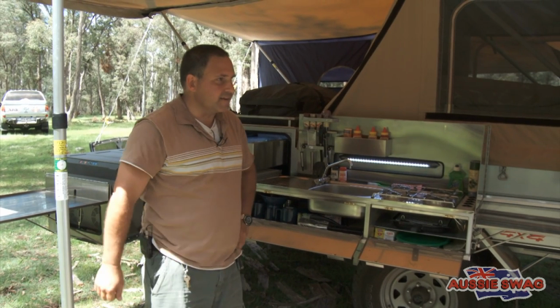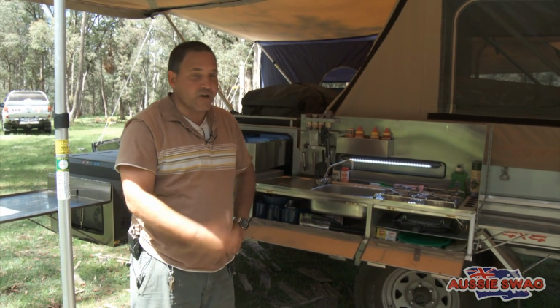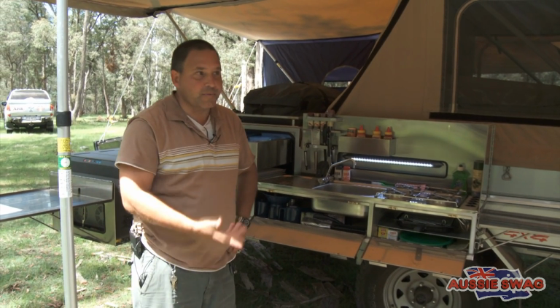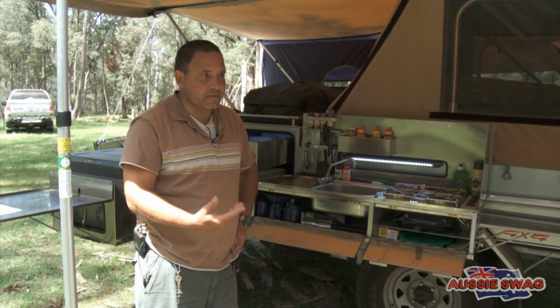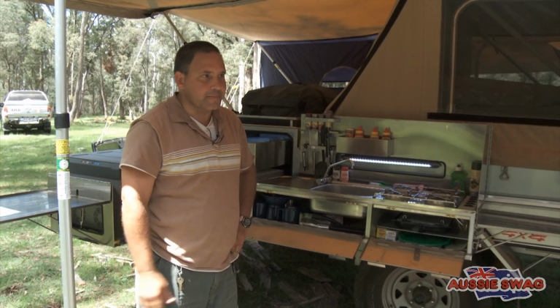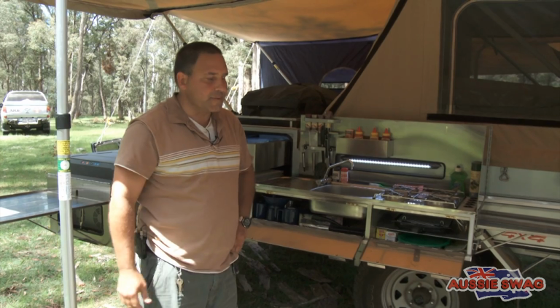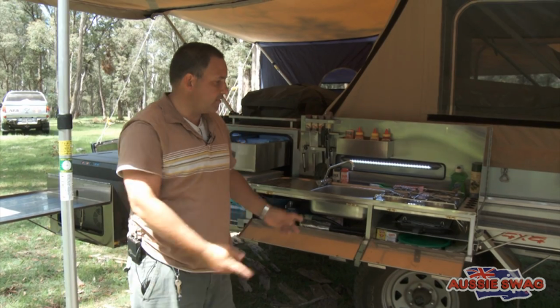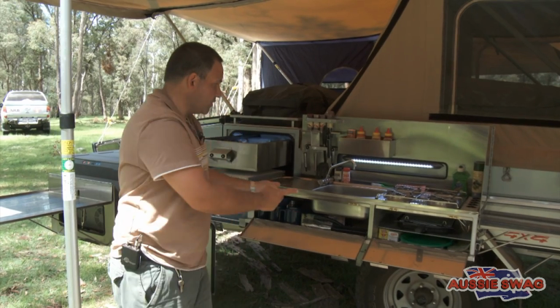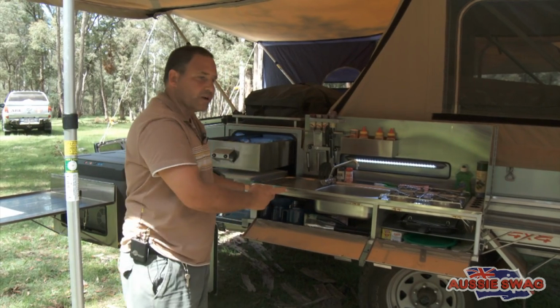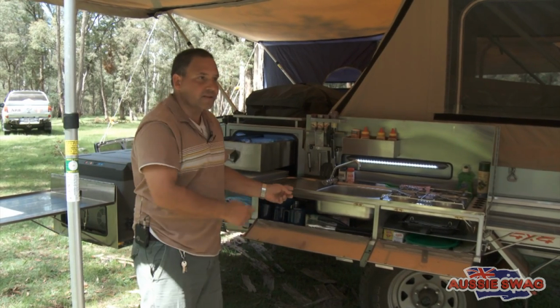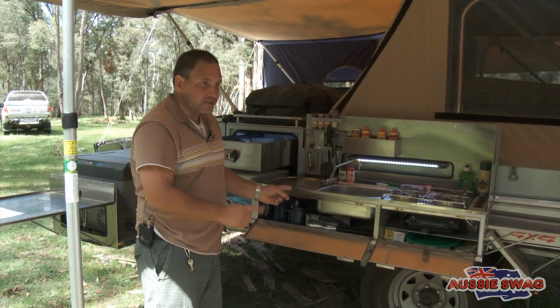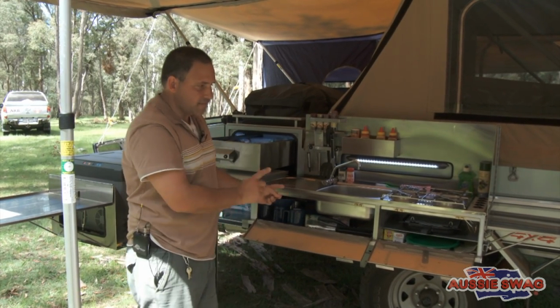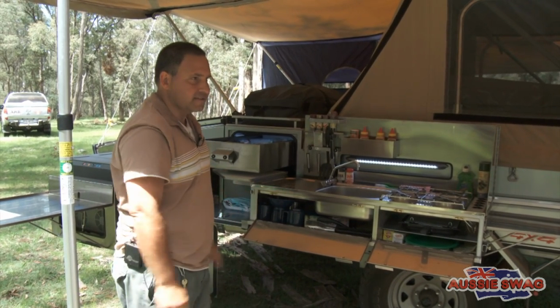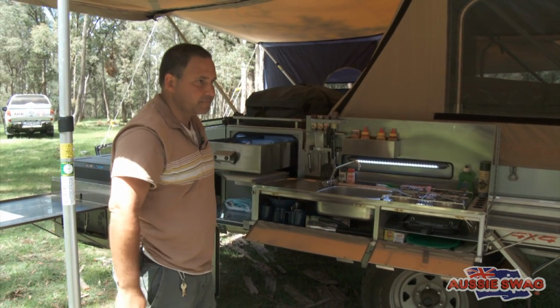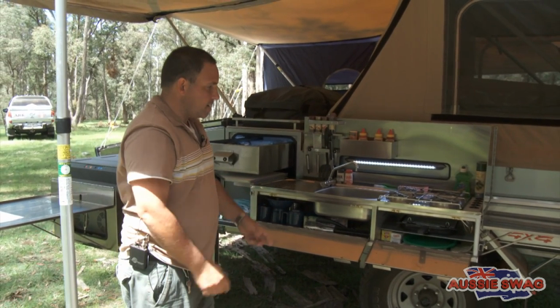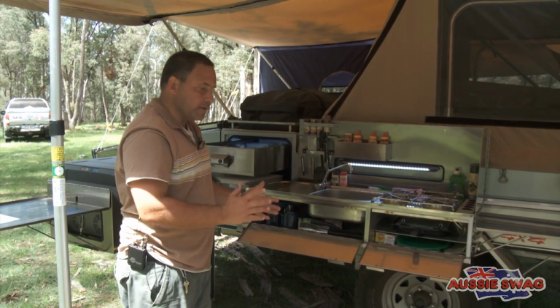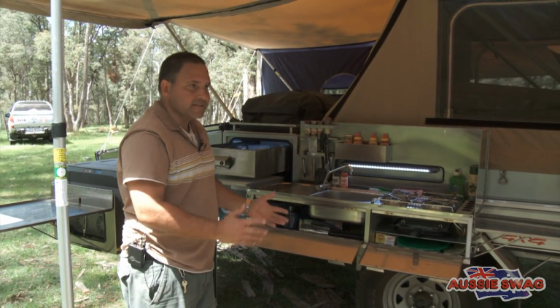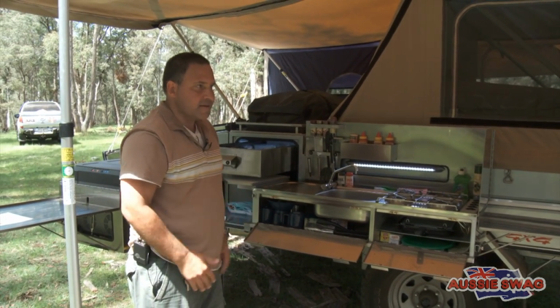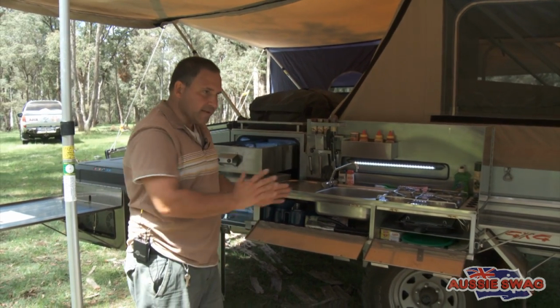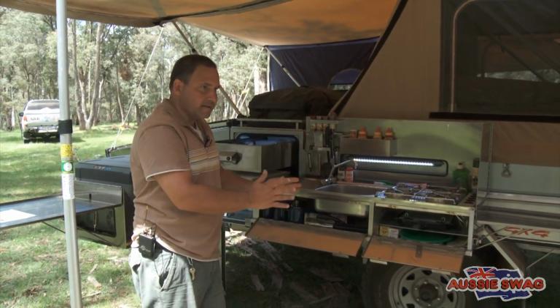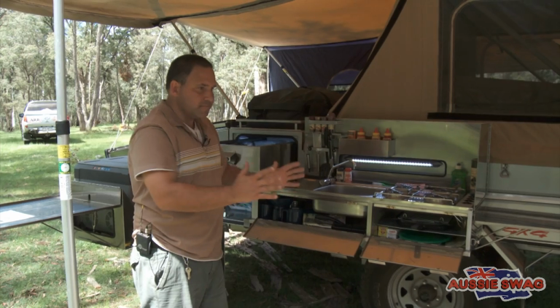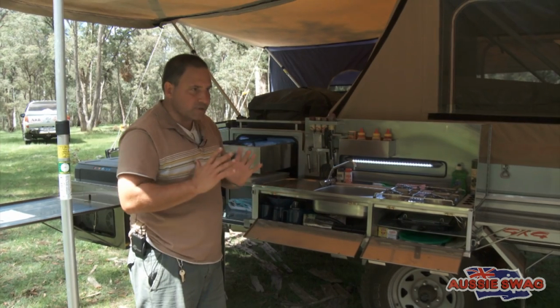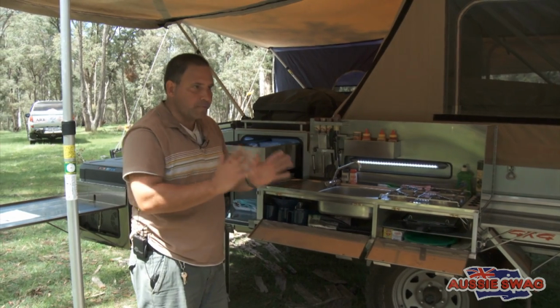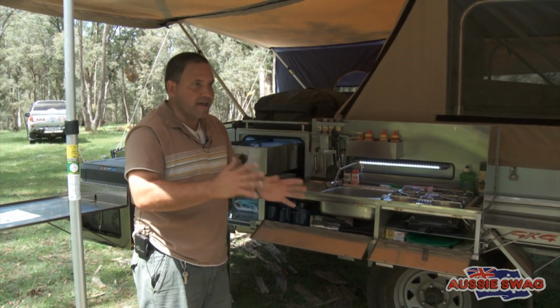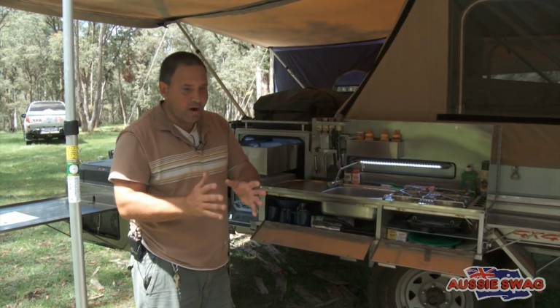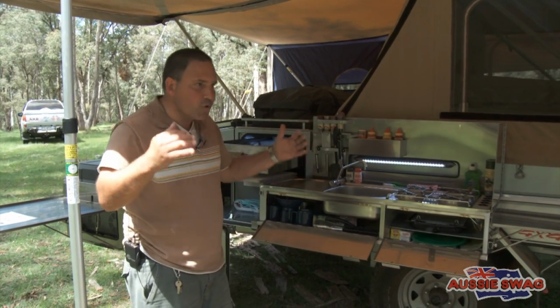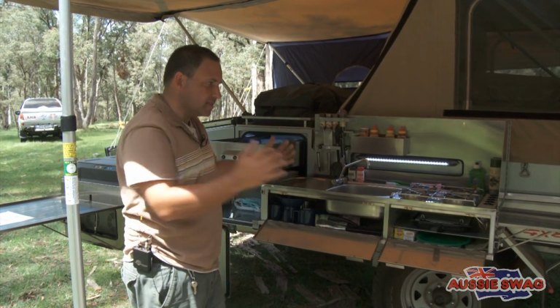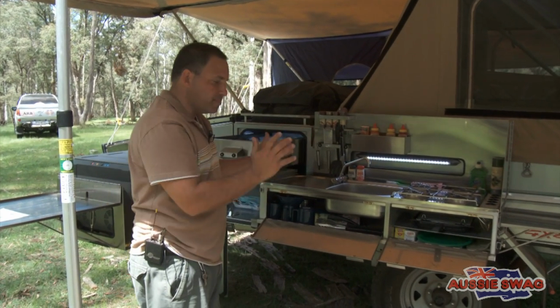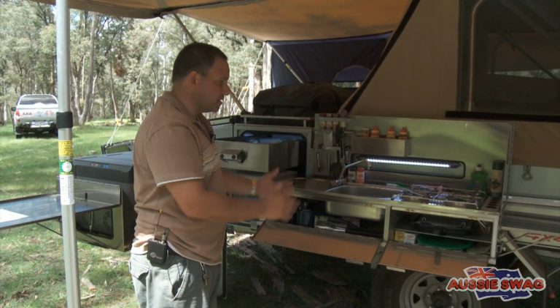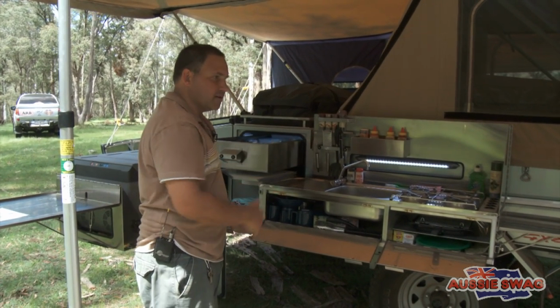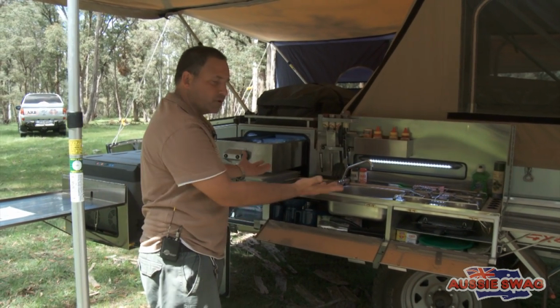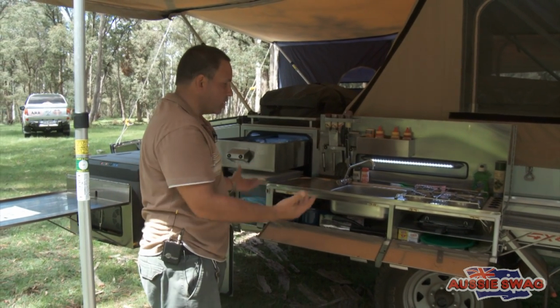I'm James from Aussie Swag Campers. We've been manufacturing this product for over 27 years now. It's a family business — Mum and Dad, myself, my brother and my wife all run this business. It makes a beautiful product.